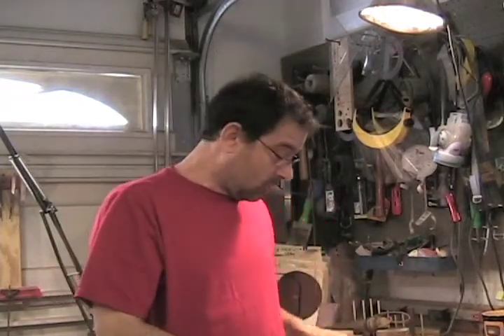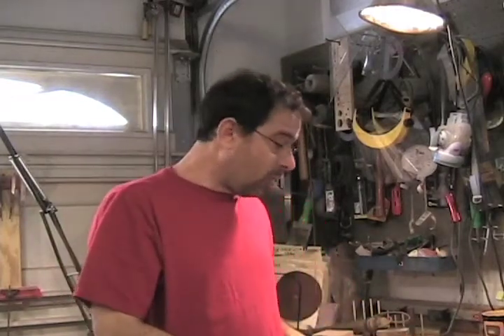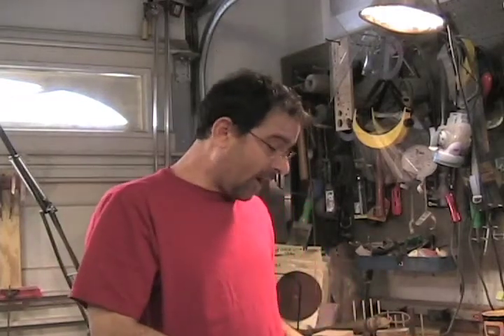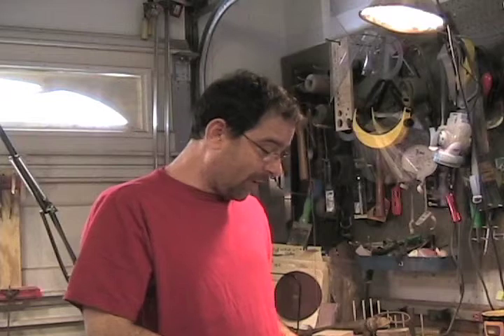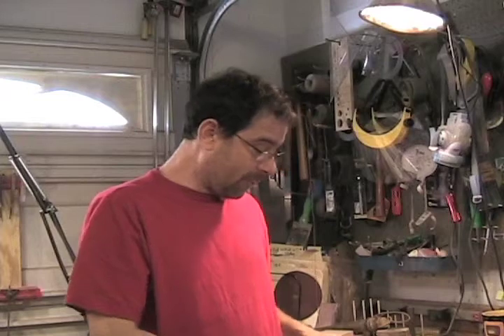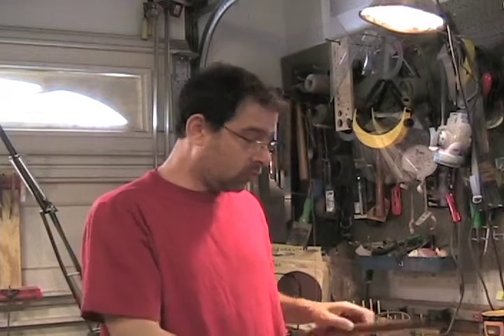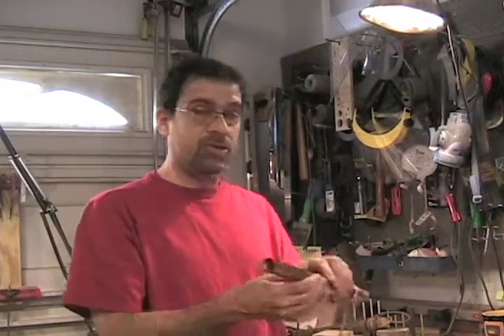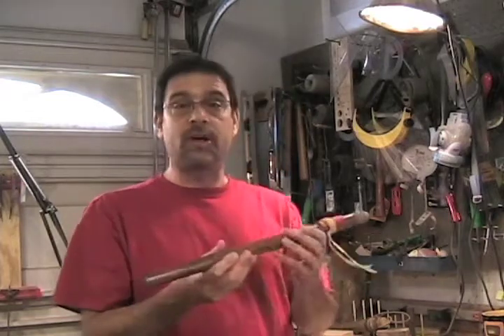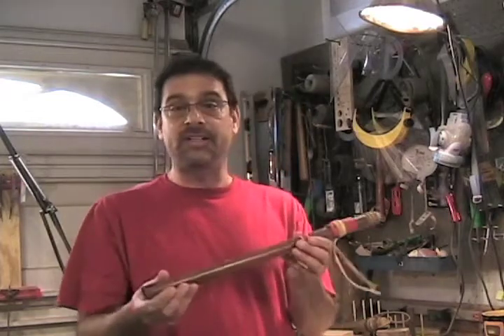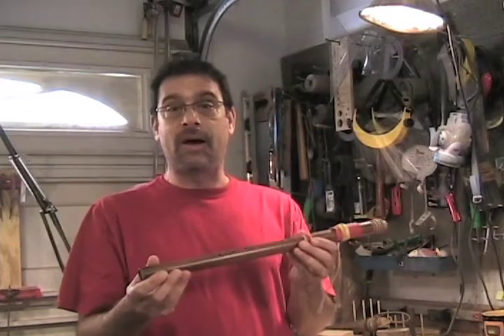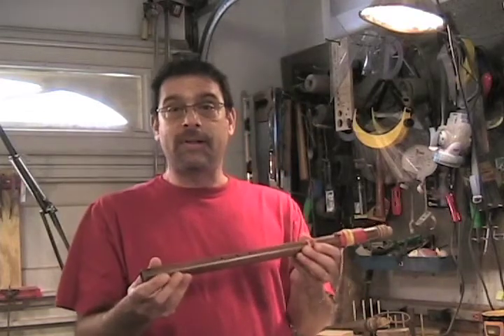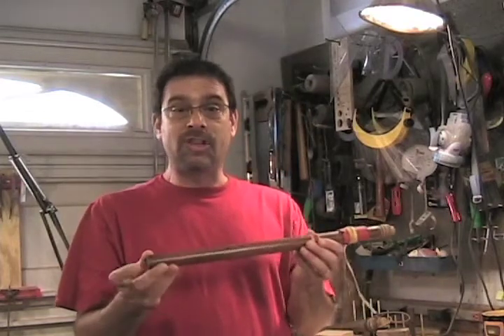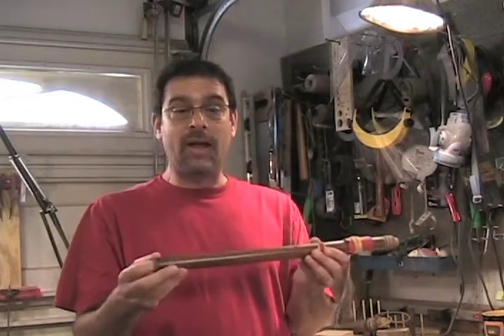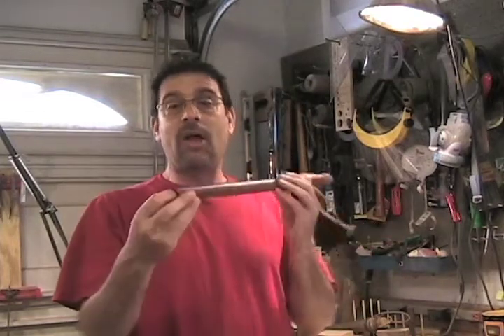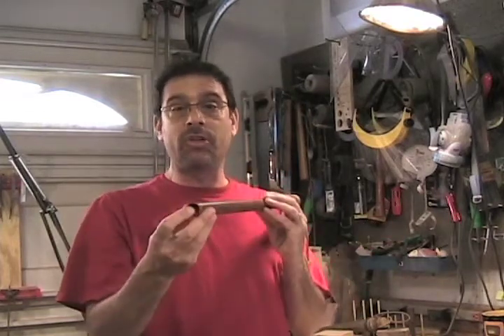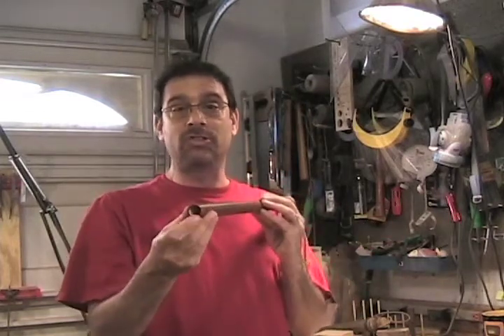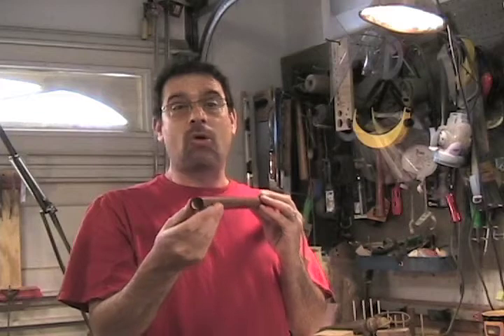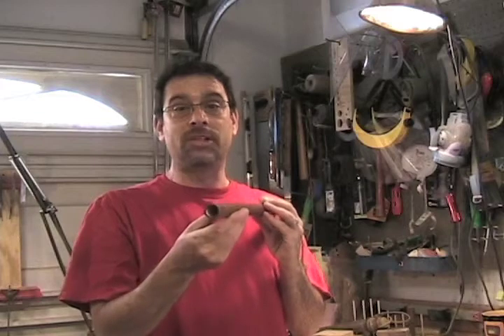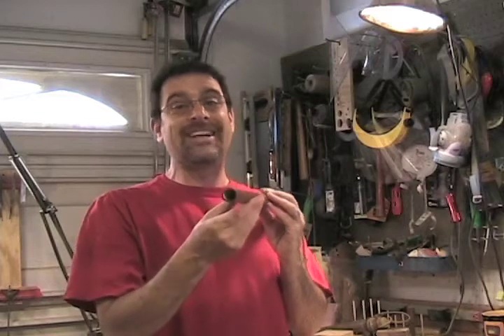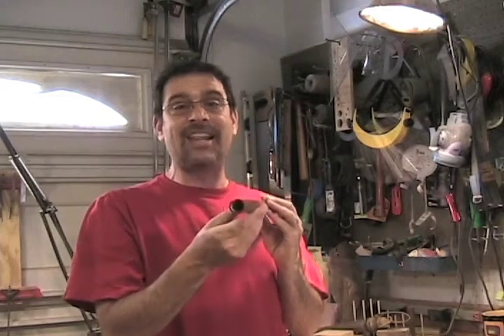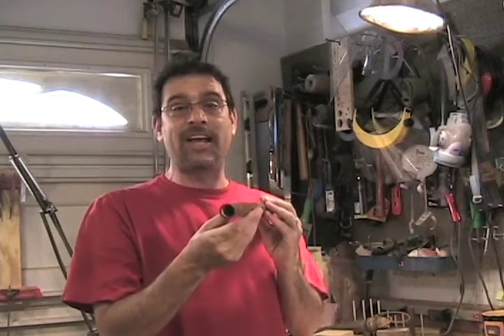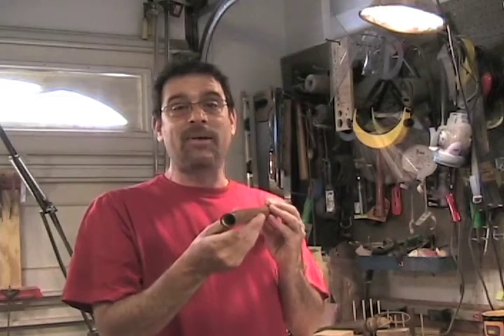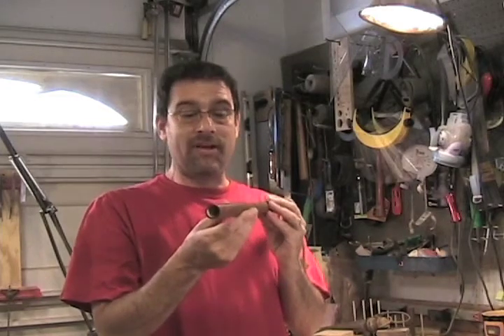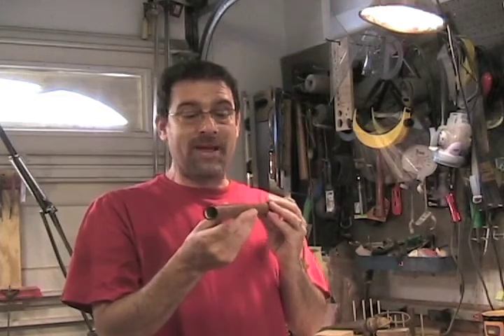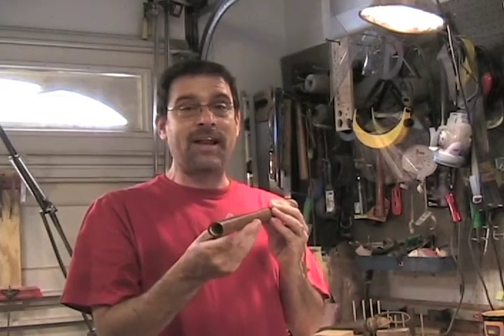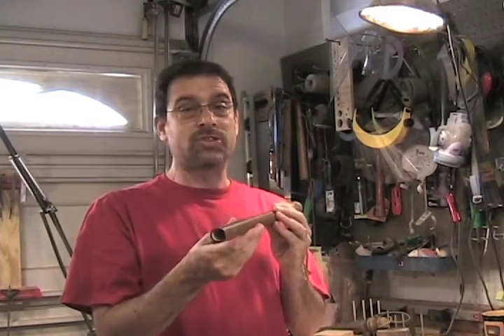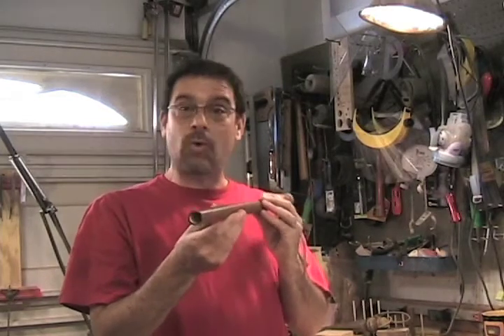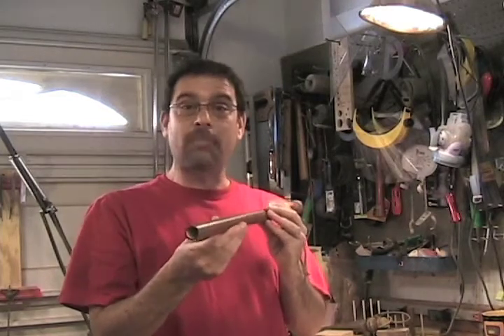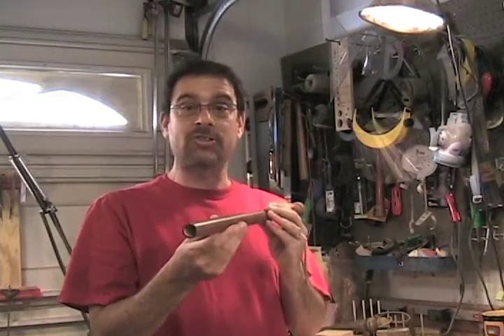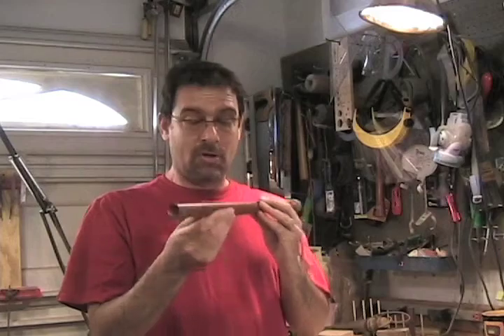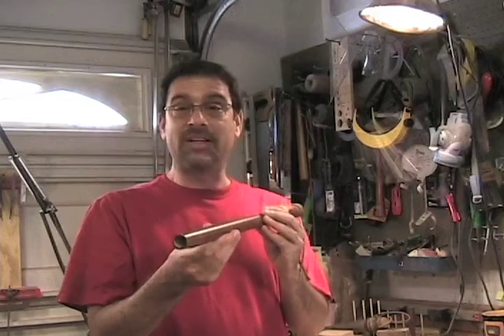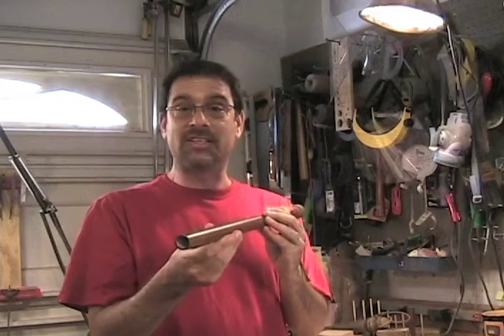To start with, I always recommend people begin with just a PVC pipe, because that way all the dimensions are always going to be exactly the same, and therefore the mathematics — which can get quite complex — are at least consistent.